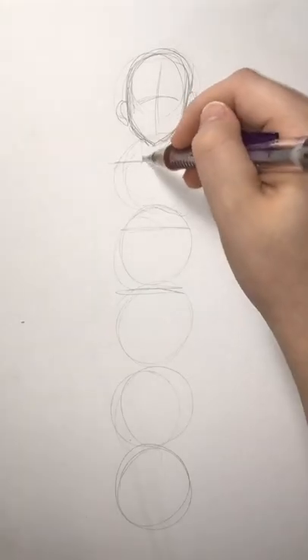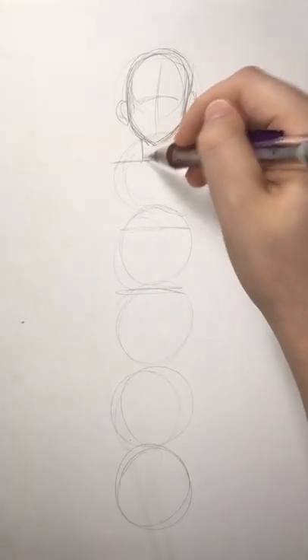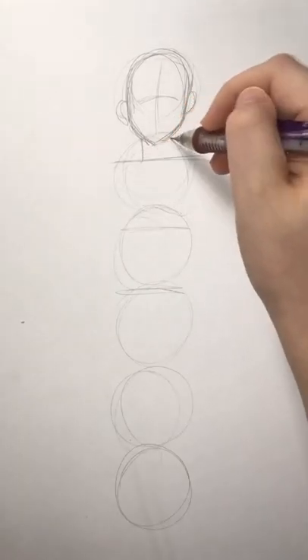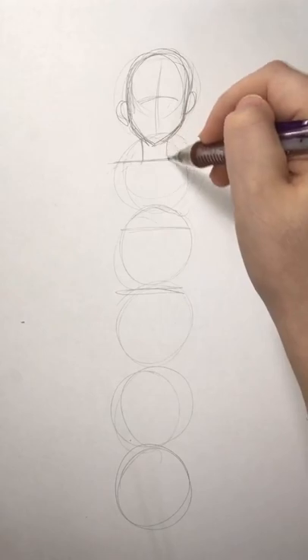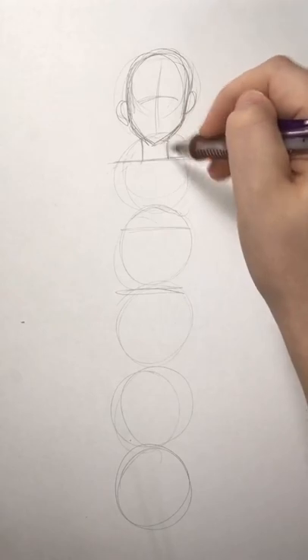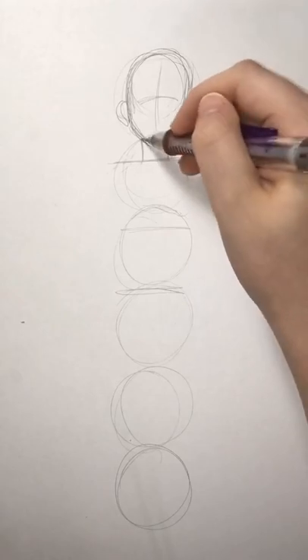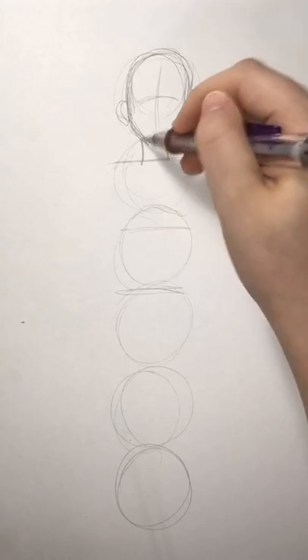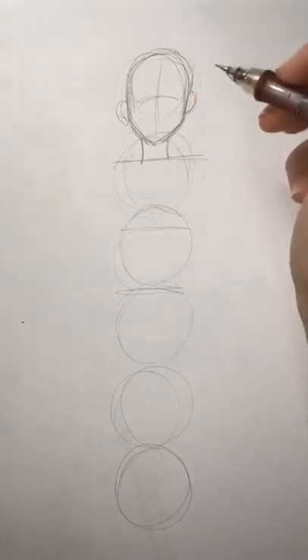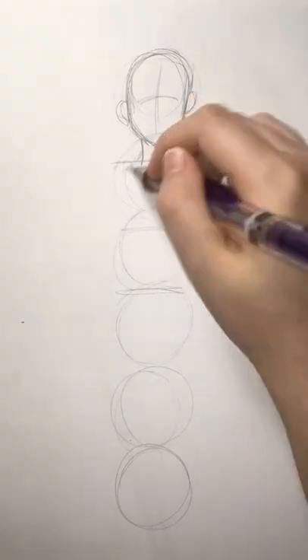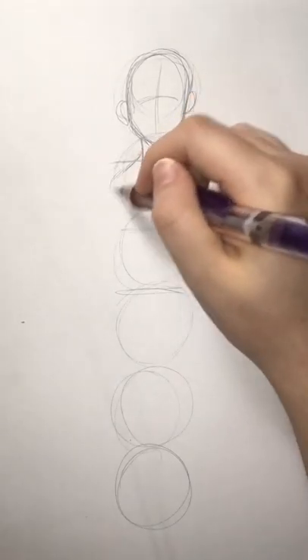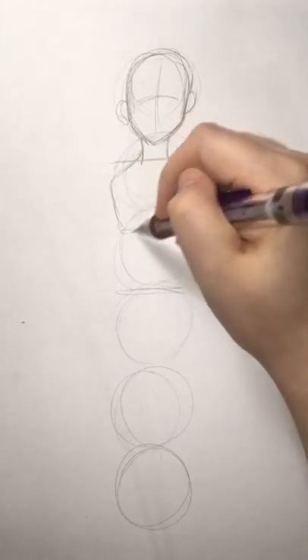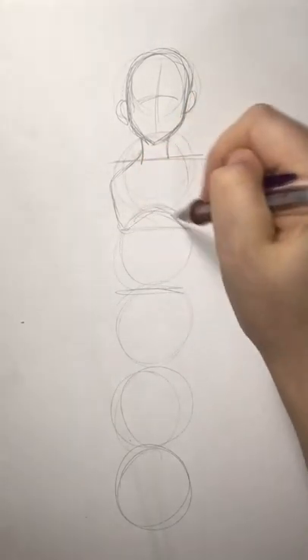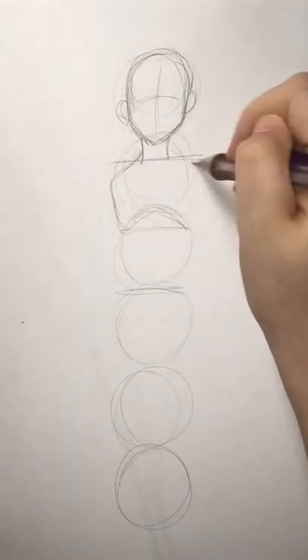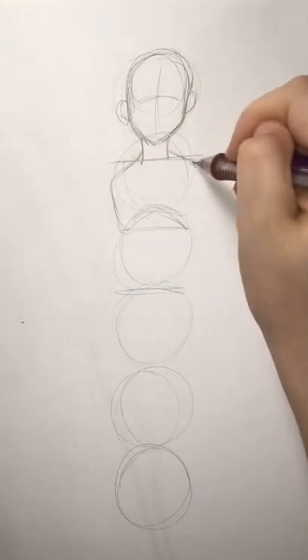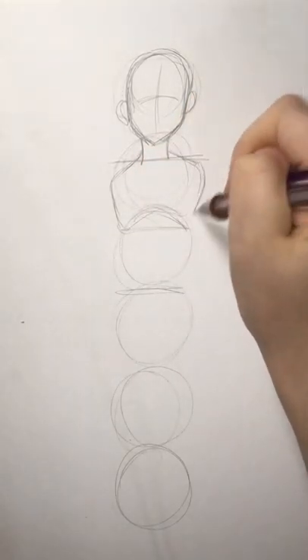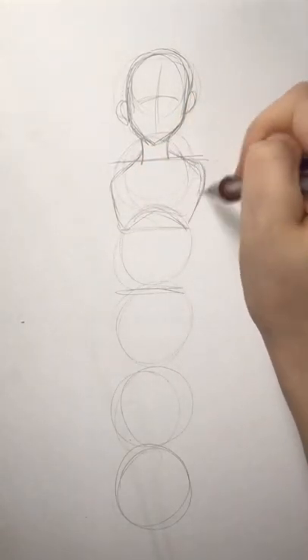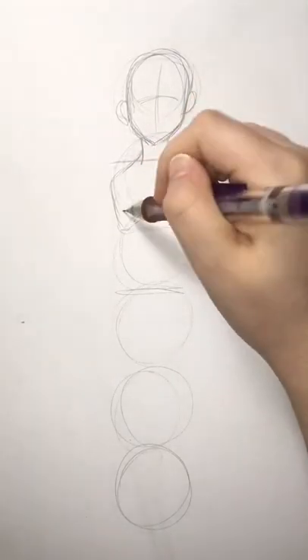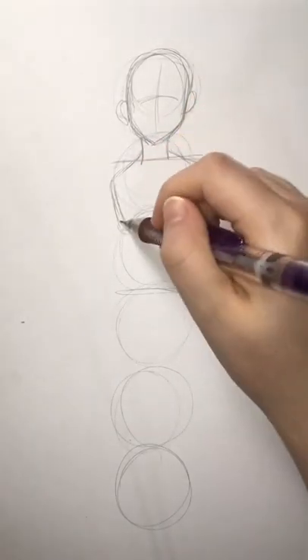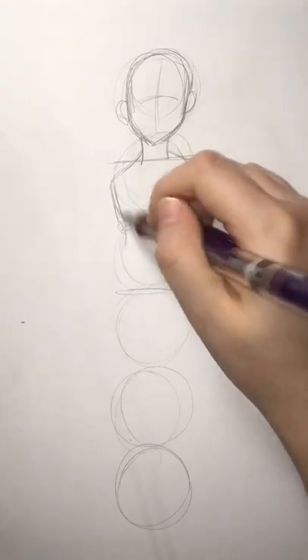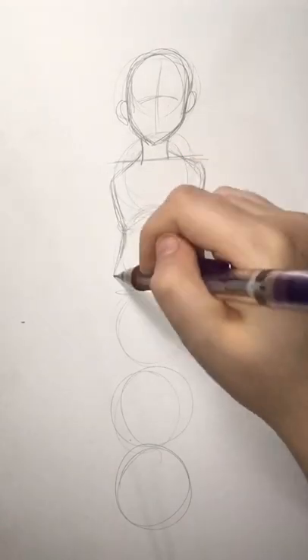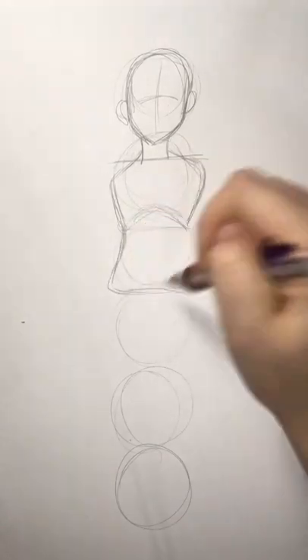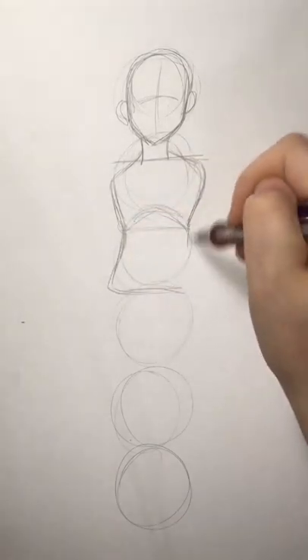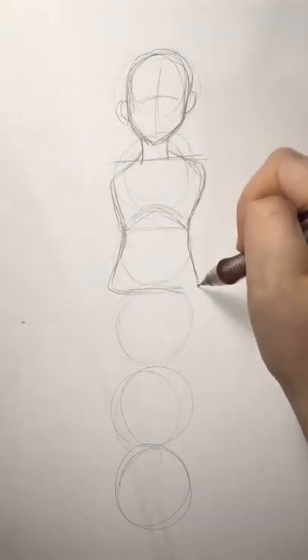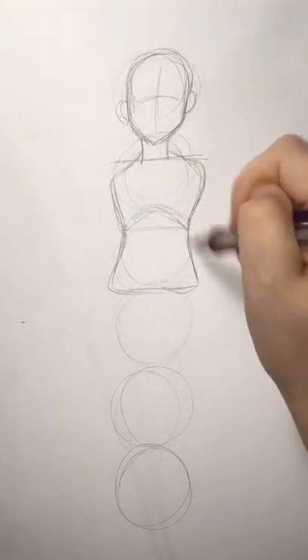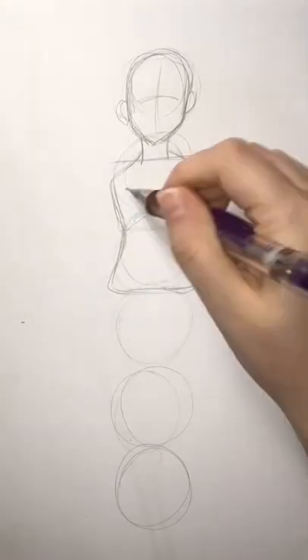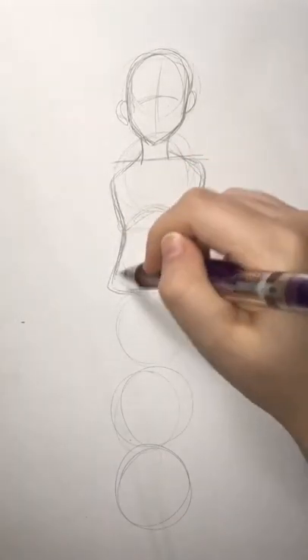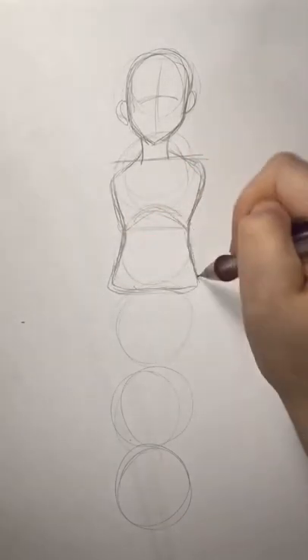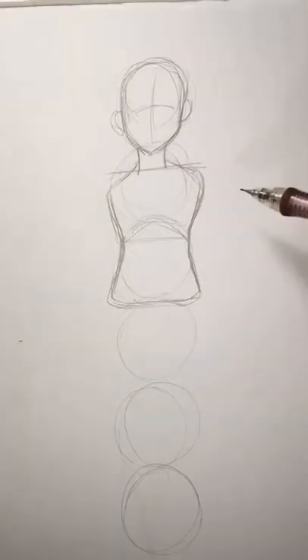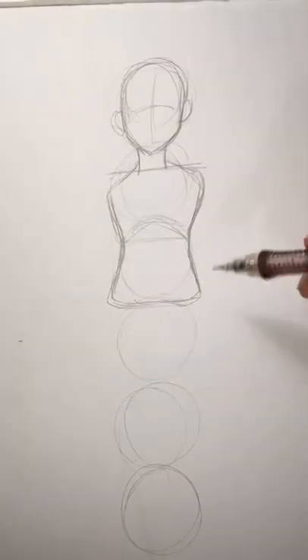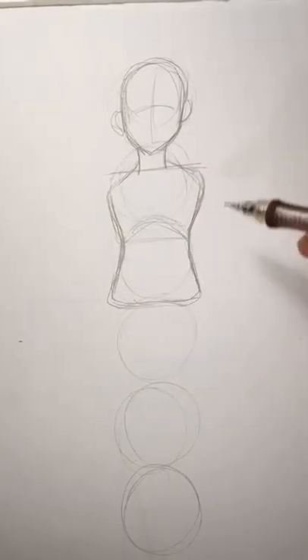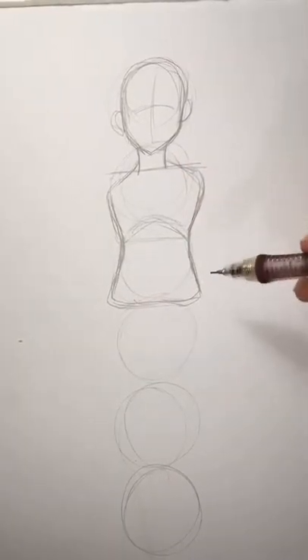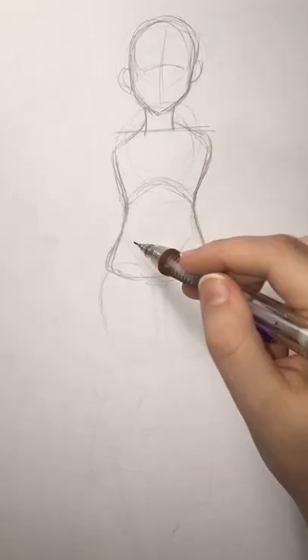Next is the neck. Just make sure you don't make it too thick and not too thin so it's not a stick. Then I just block in where the chest is and then right before the hips, kind of making it an hourglass figure. Should look something like this.